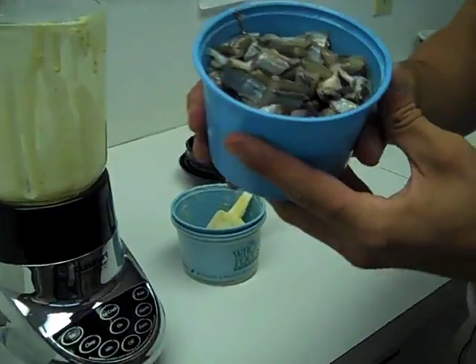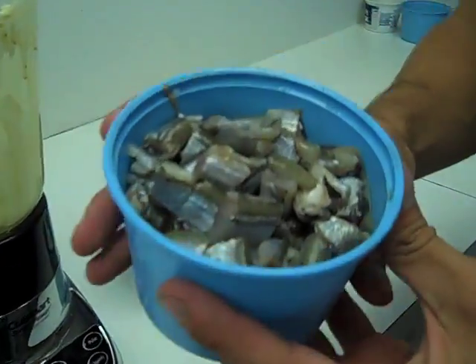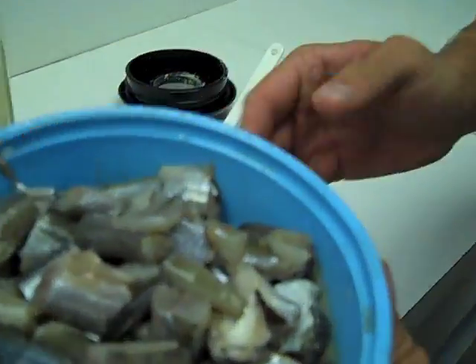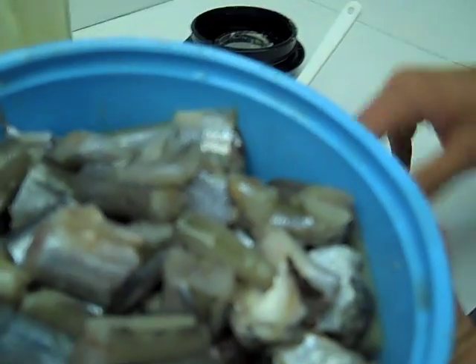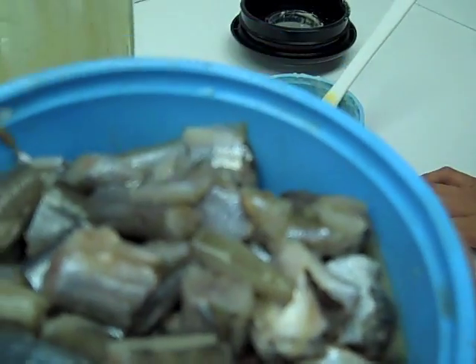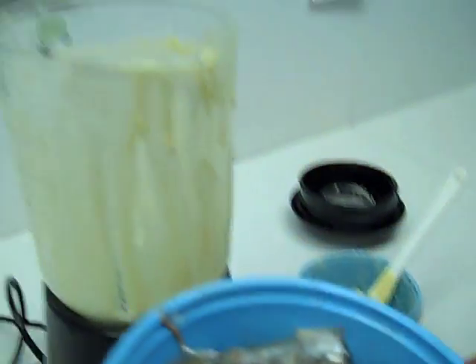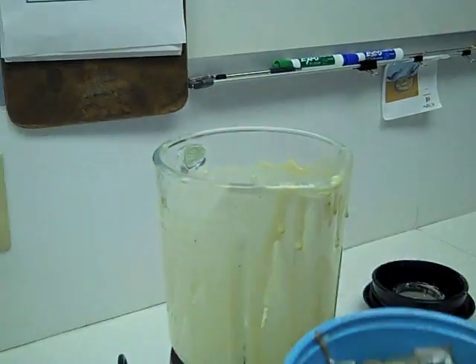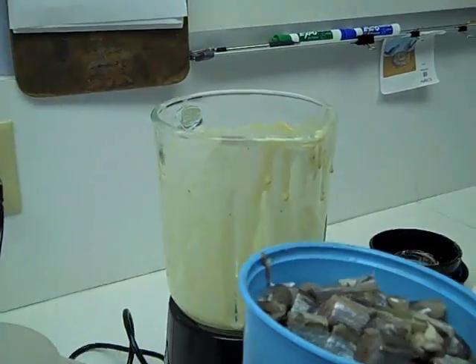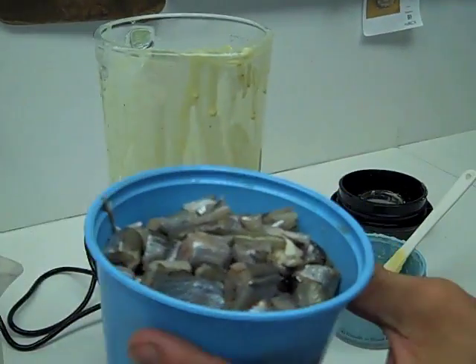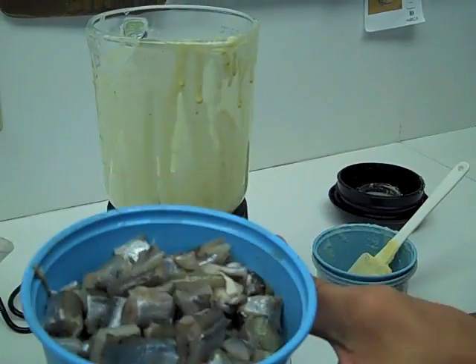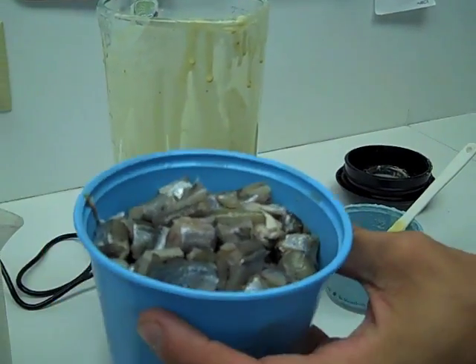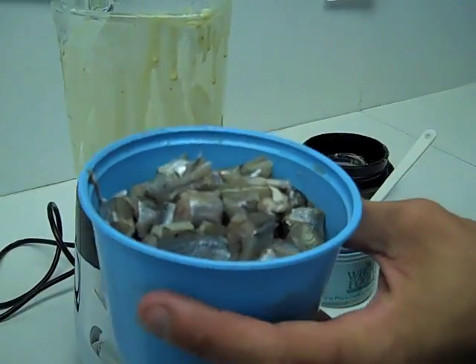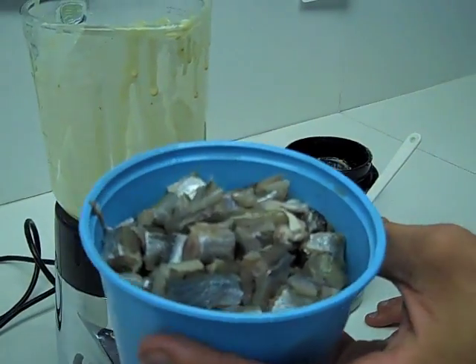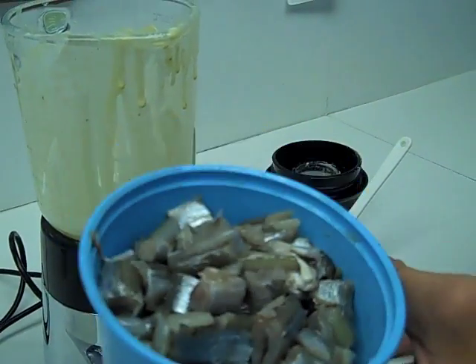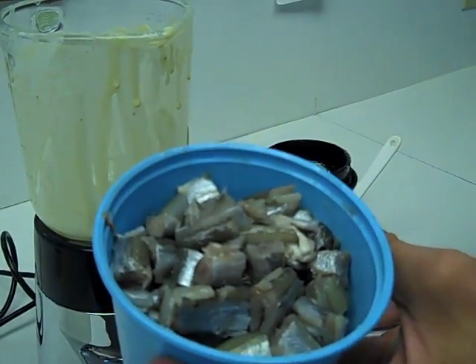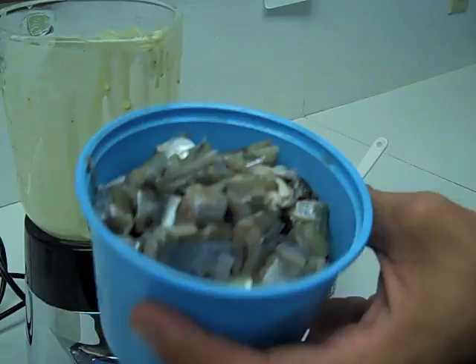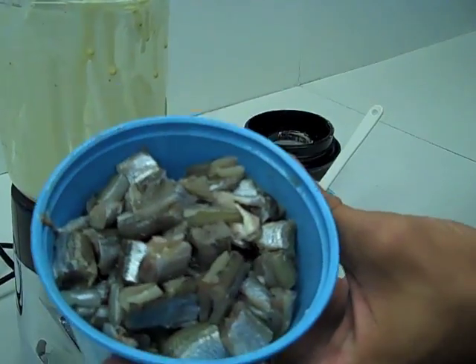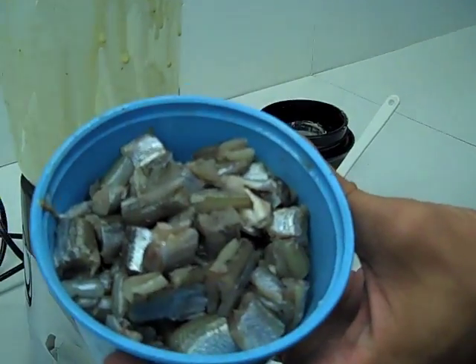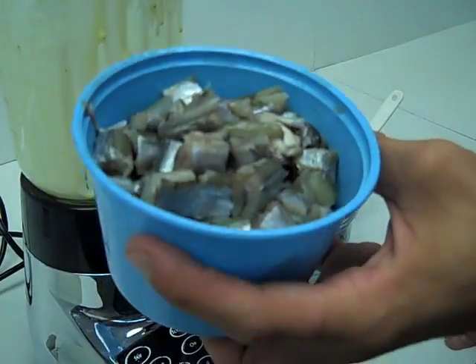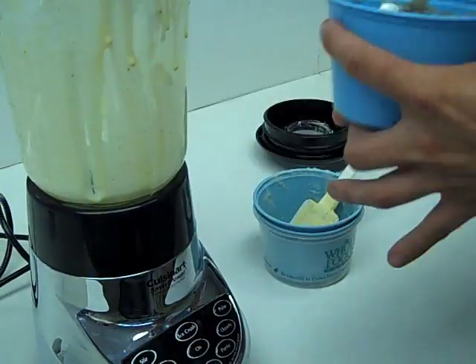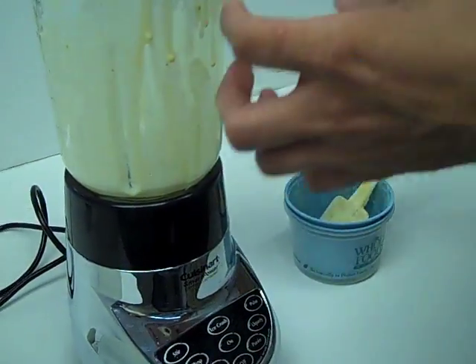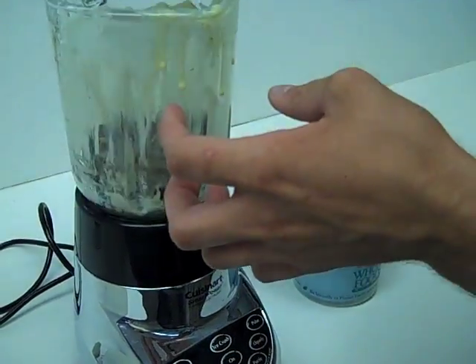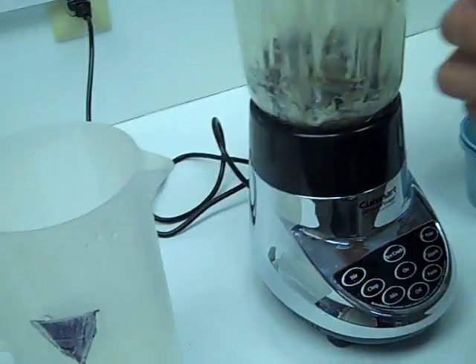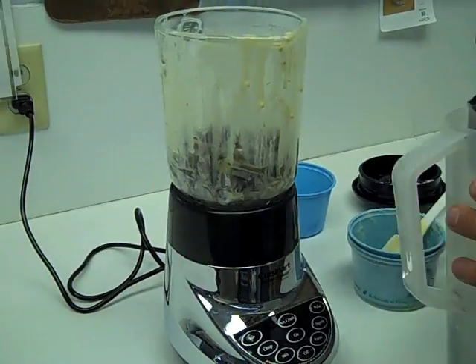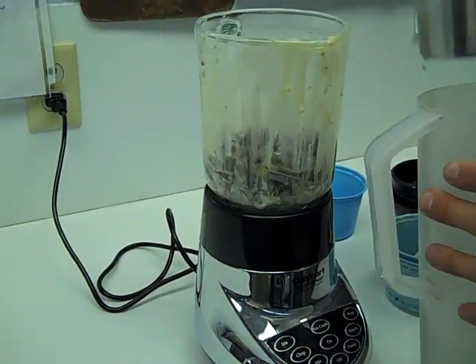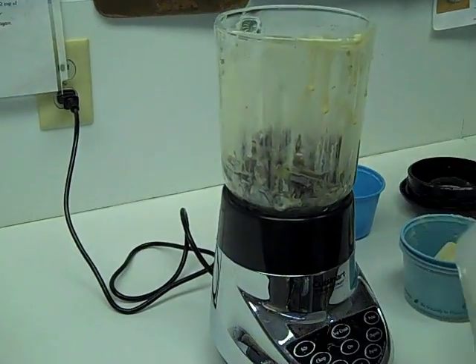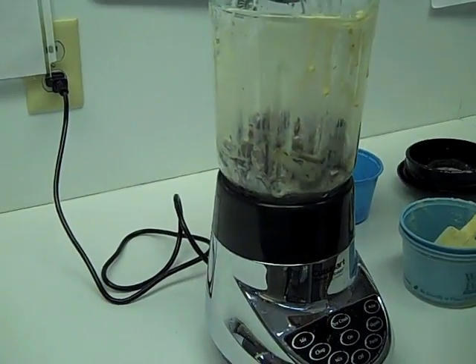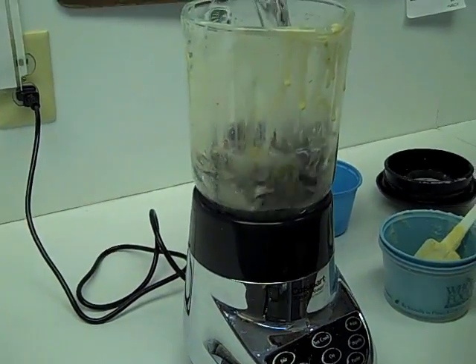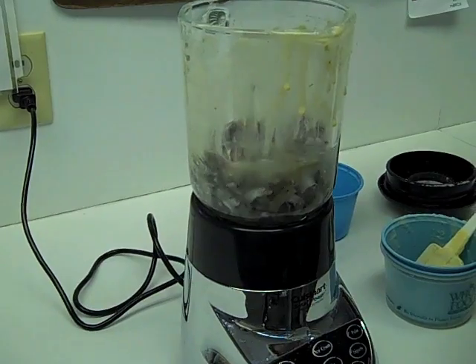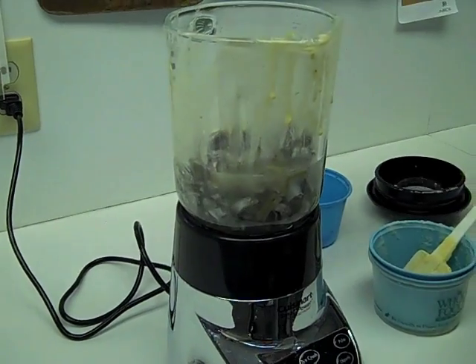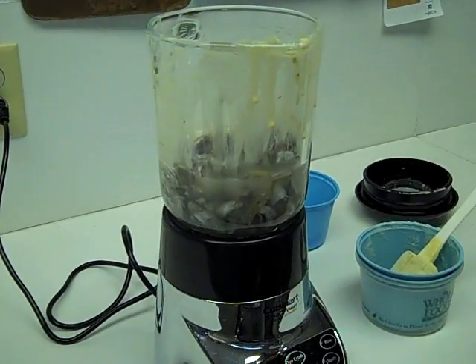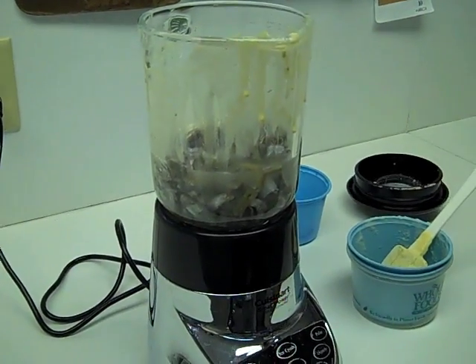360 grams of the fish. As we have noted before, they have had the fins removed, the heads removed, and then they were also diced up just to make them easier to blend. To that we will add, starting with a cup of water.